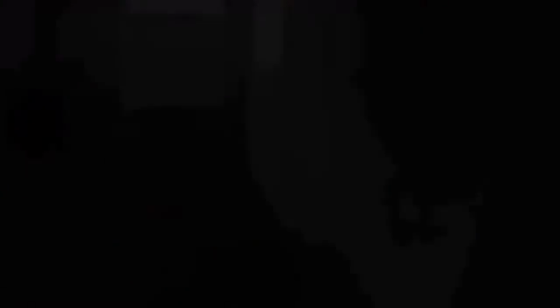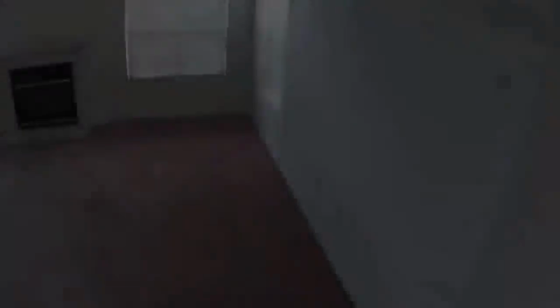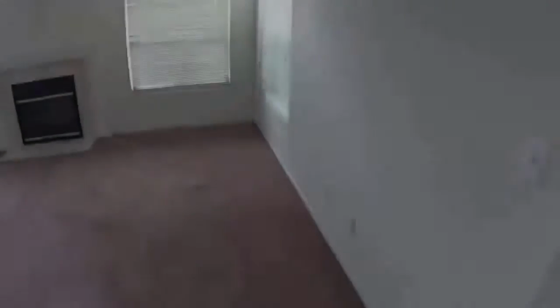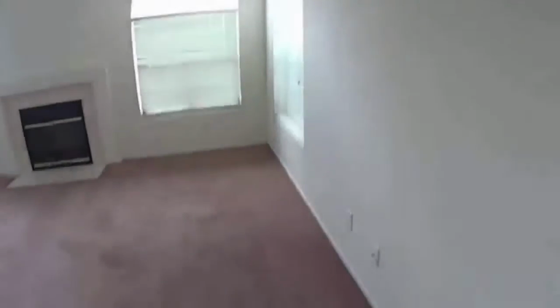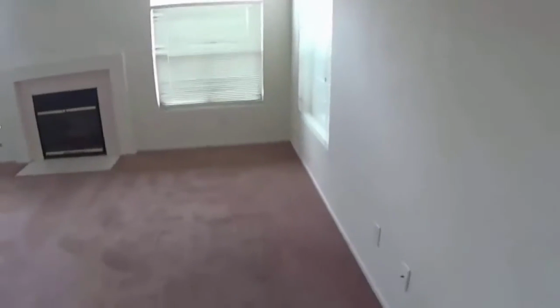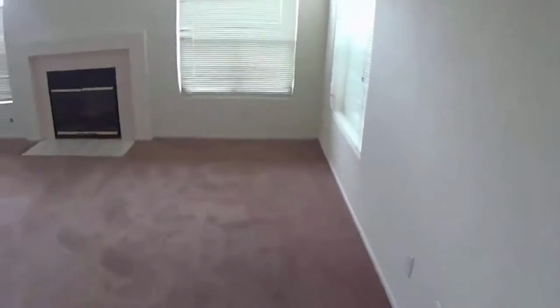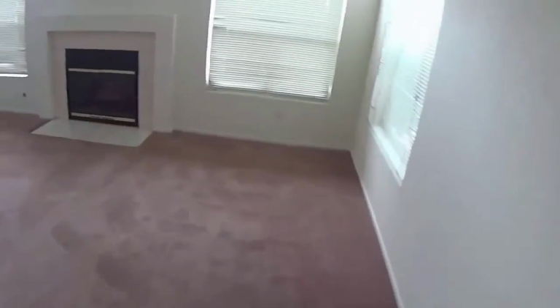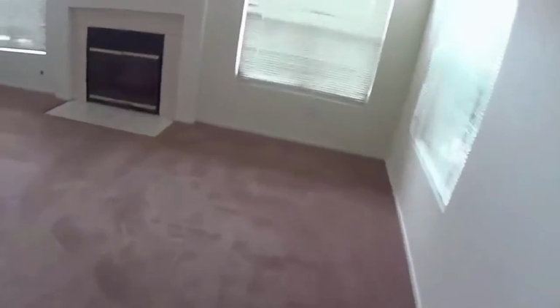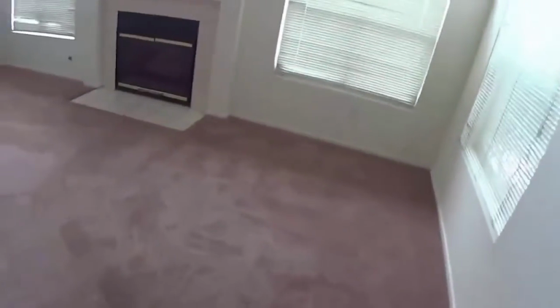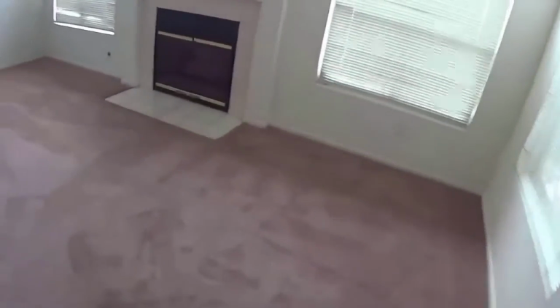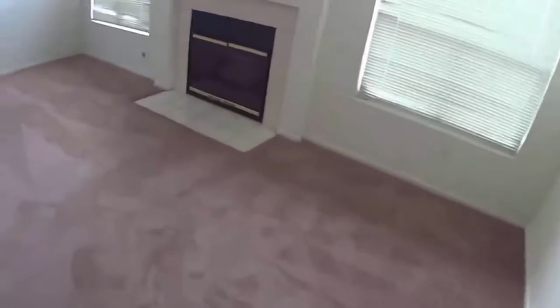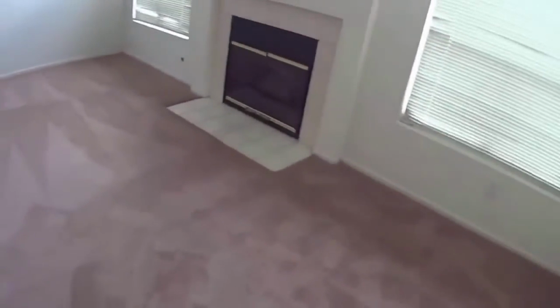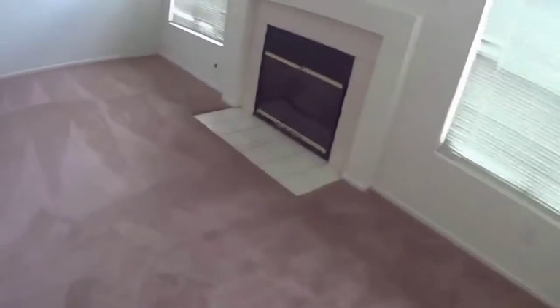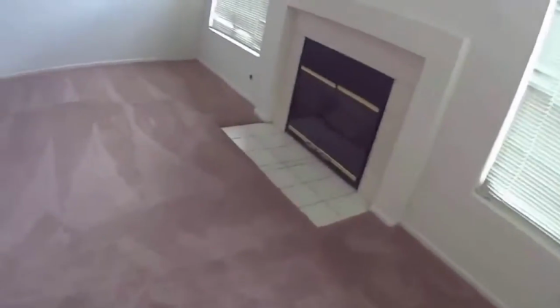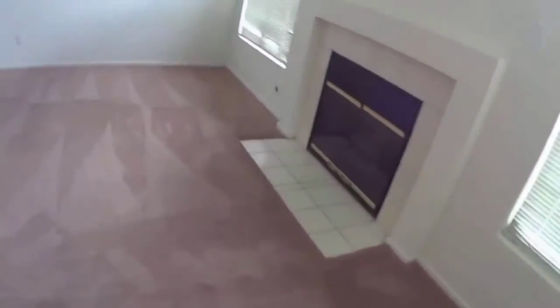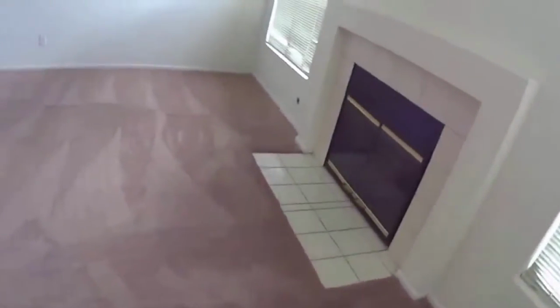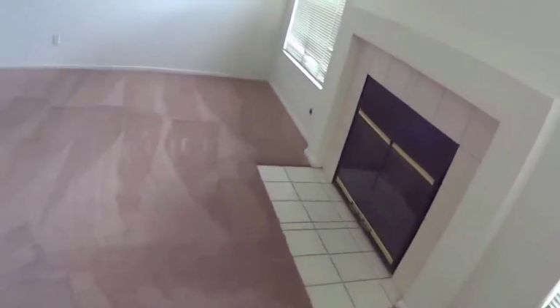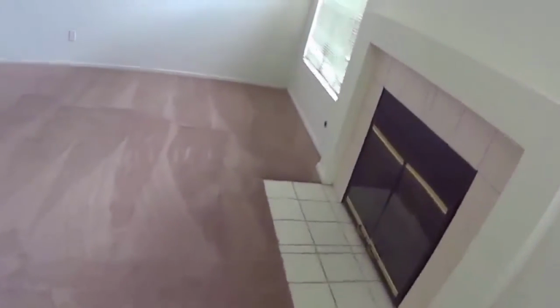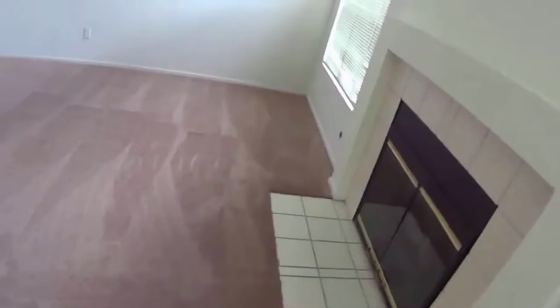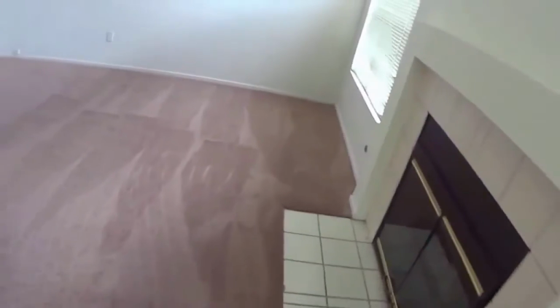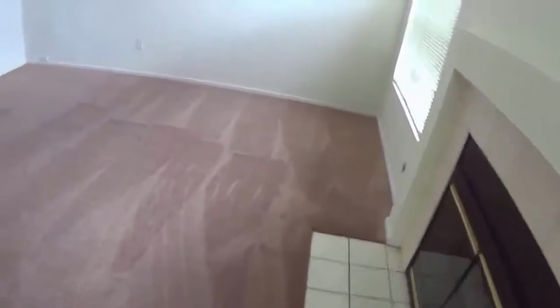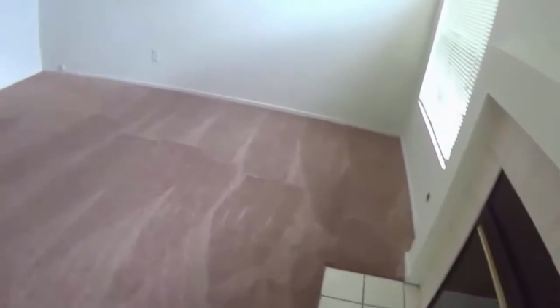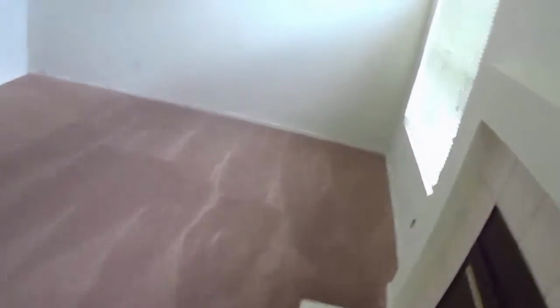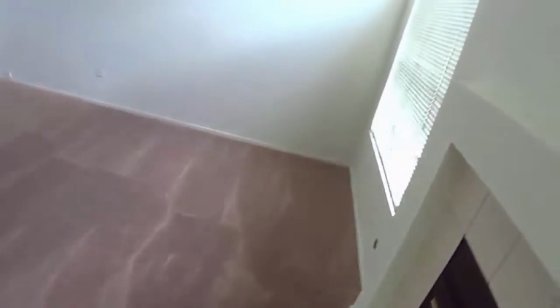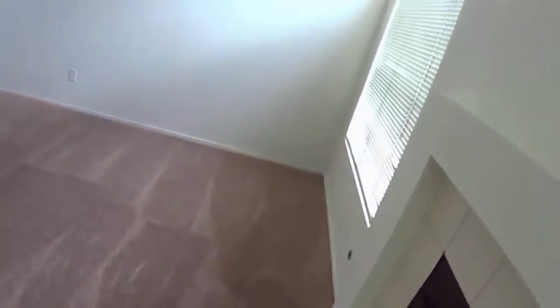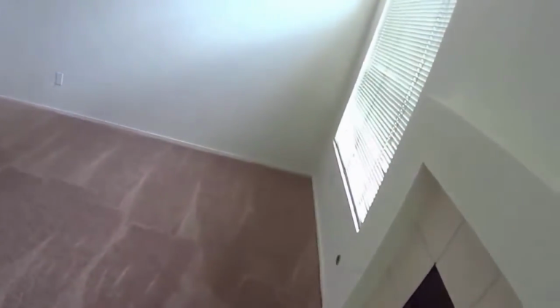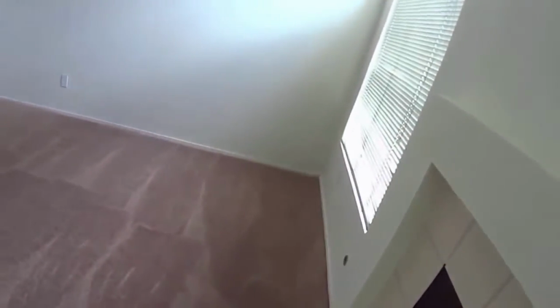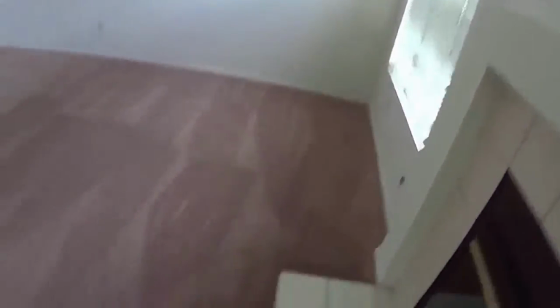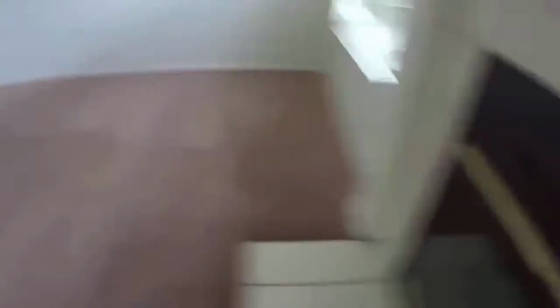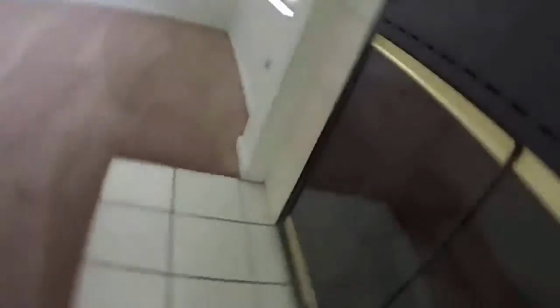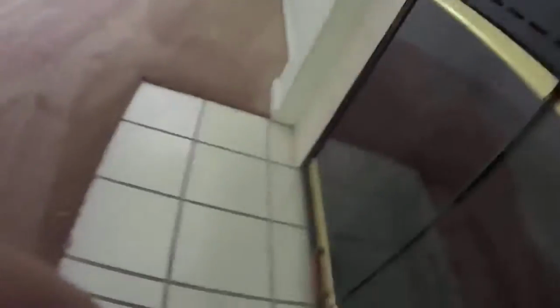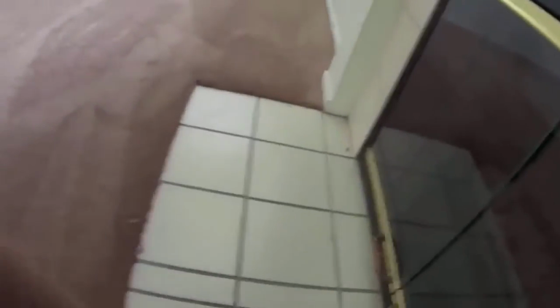The carpeting appears to be new. I do see some carpet shreds here.